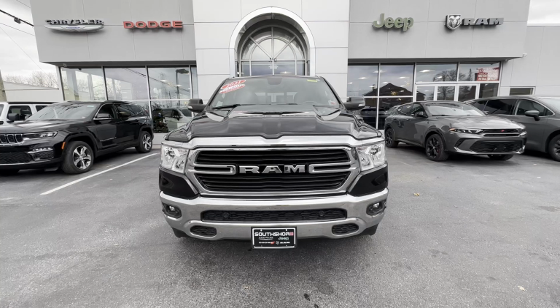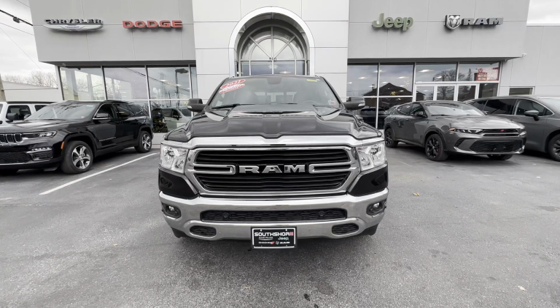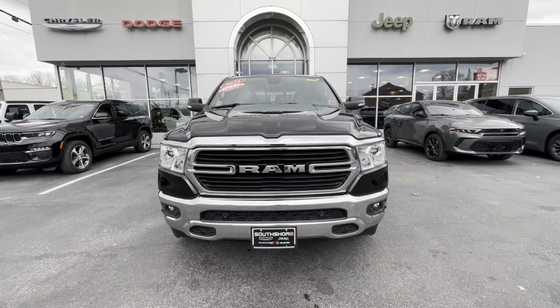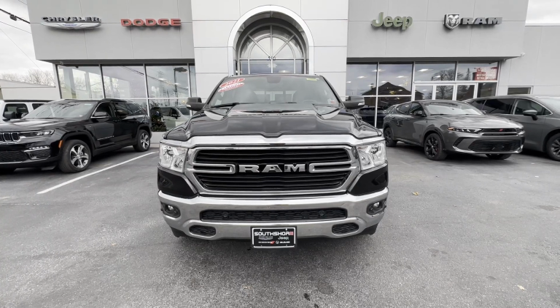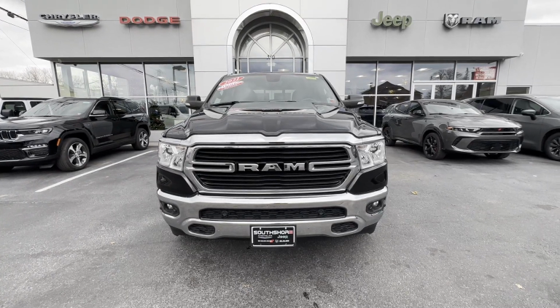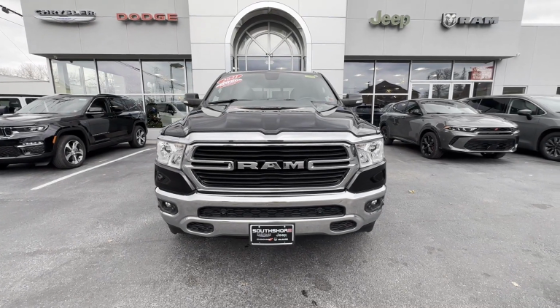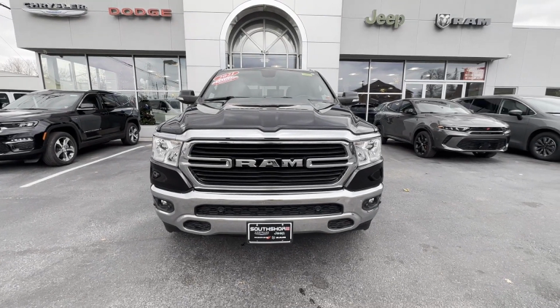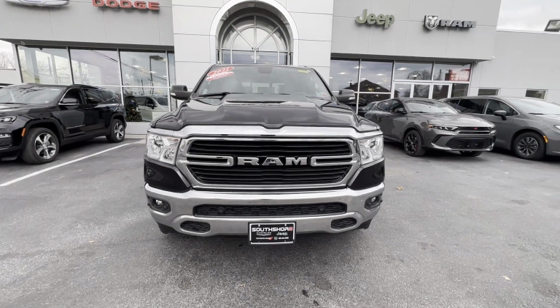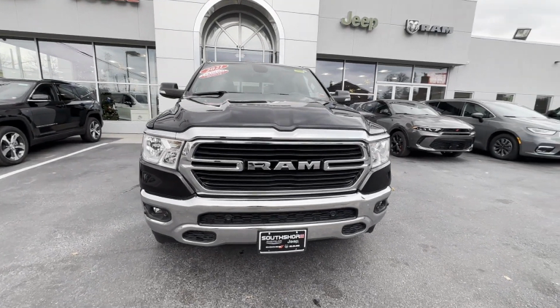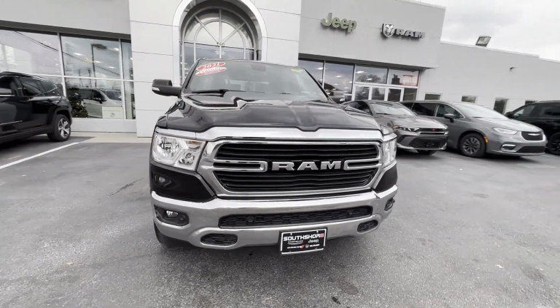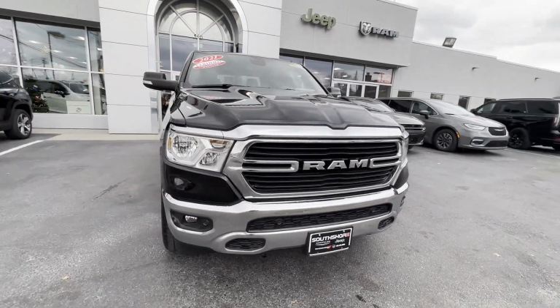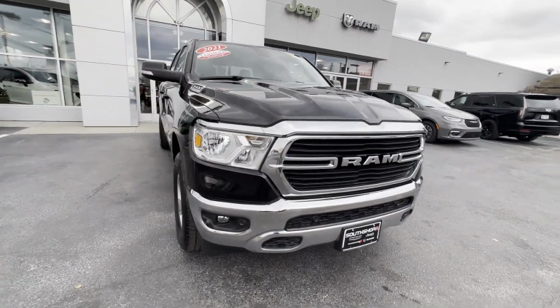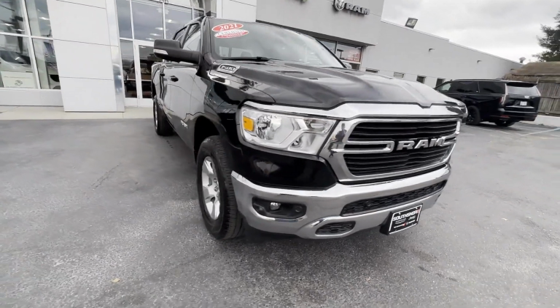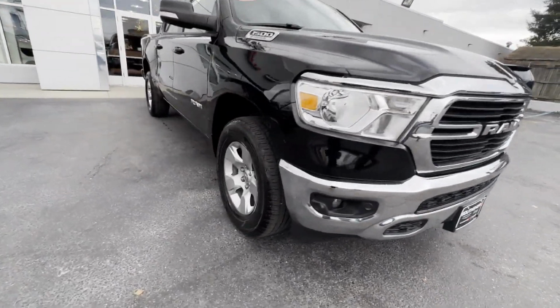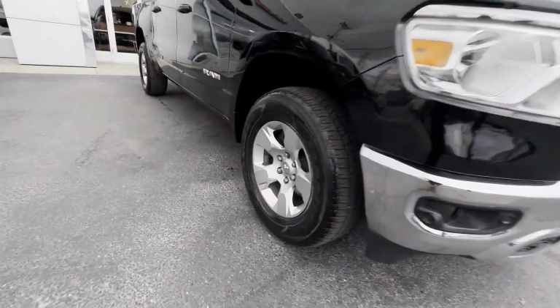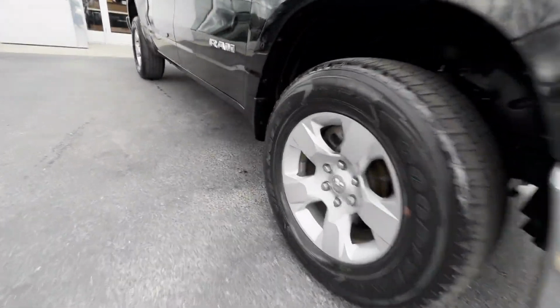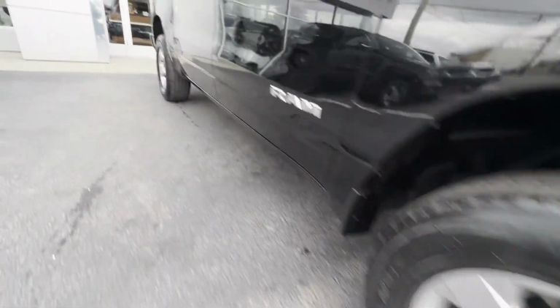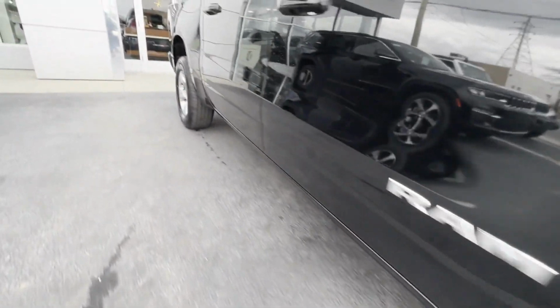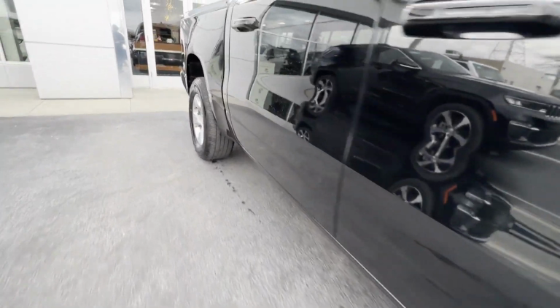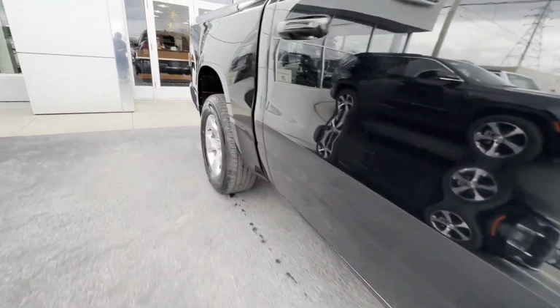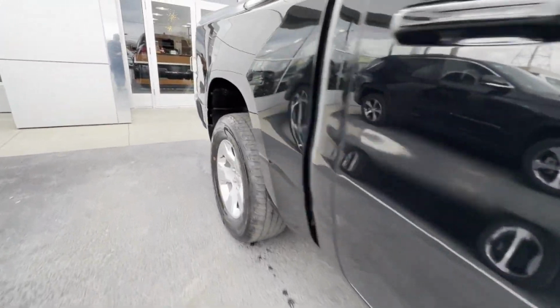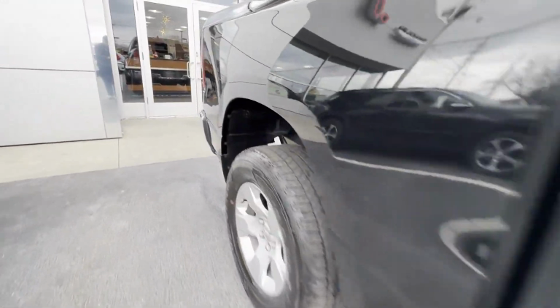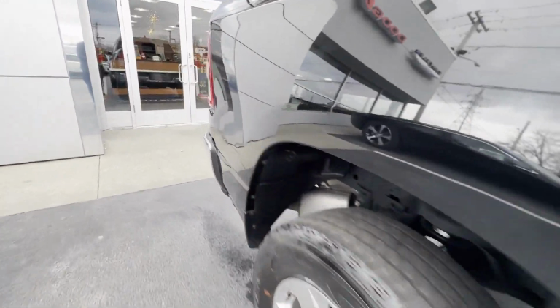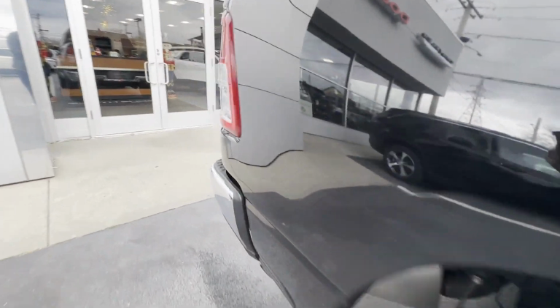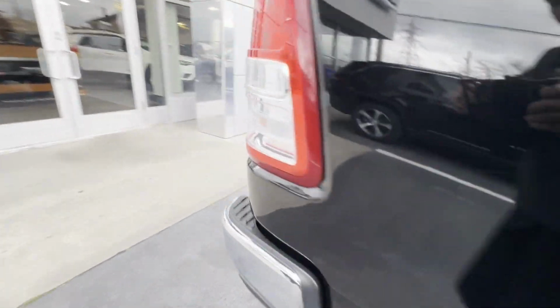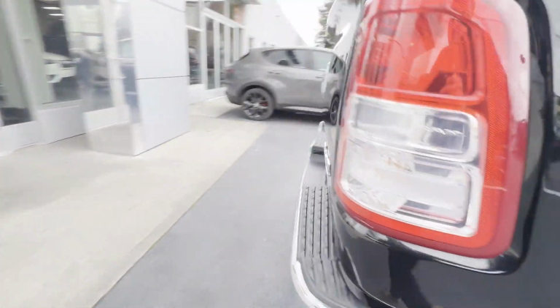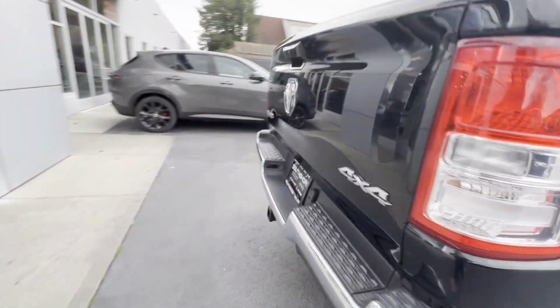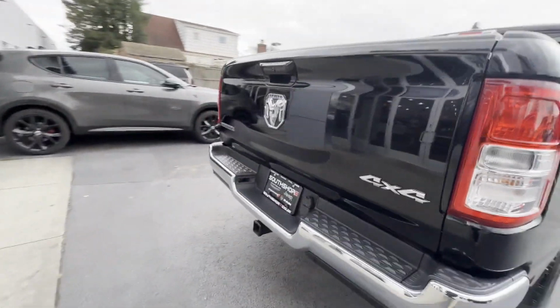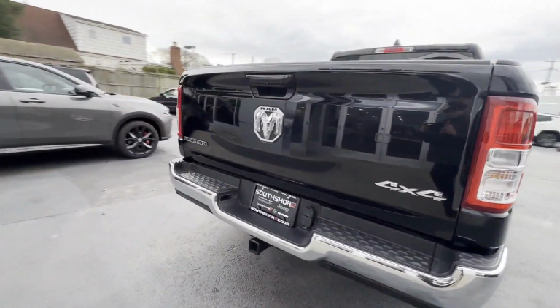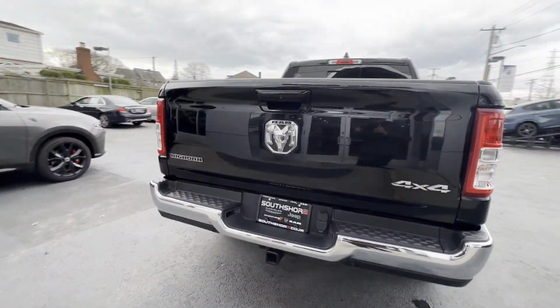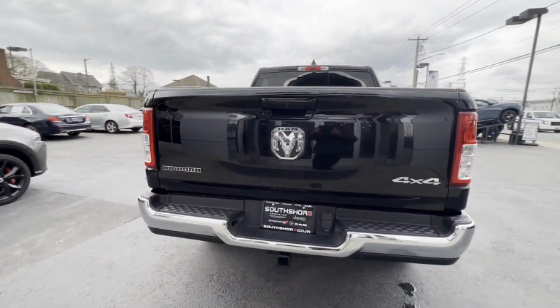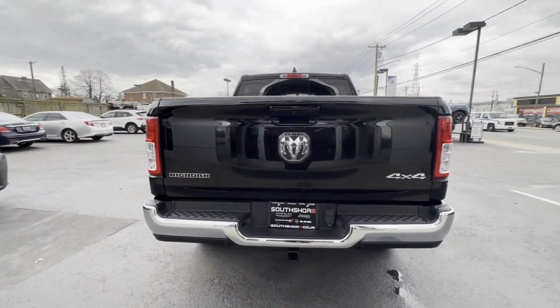2021 Ram 1500 with less than 30,000 miles on the odometer. This pickup truck offers two full rows of seating for premium comfort. Fall in love with its many extra features, which include the following.